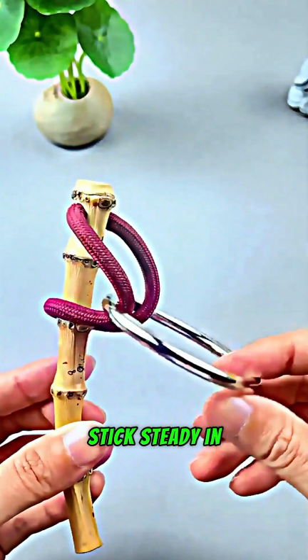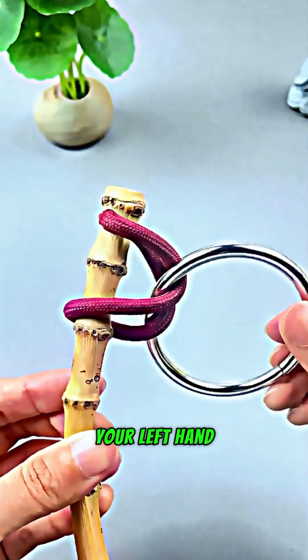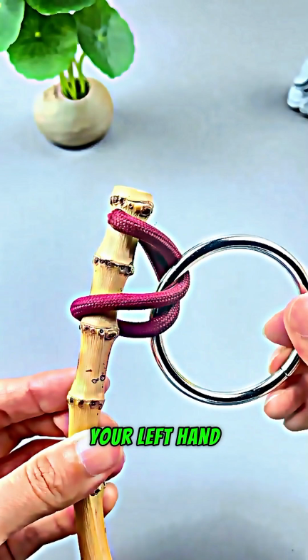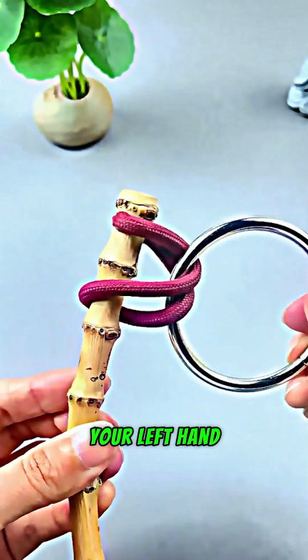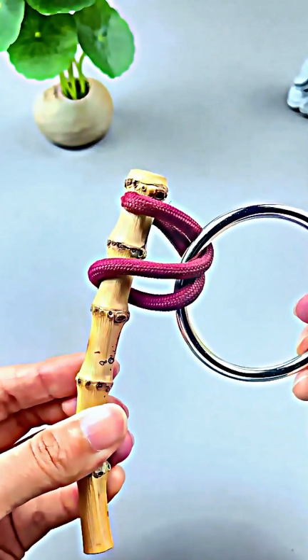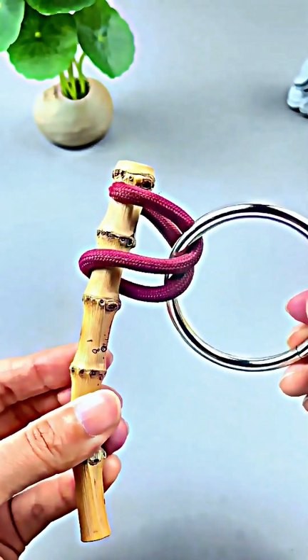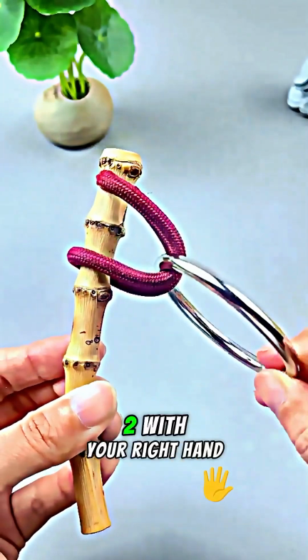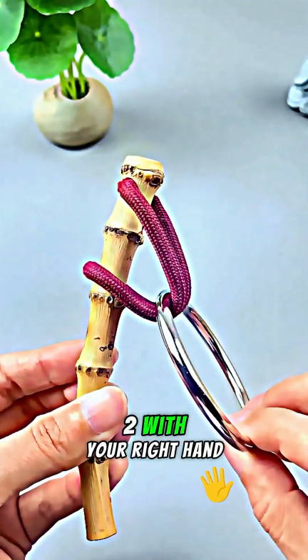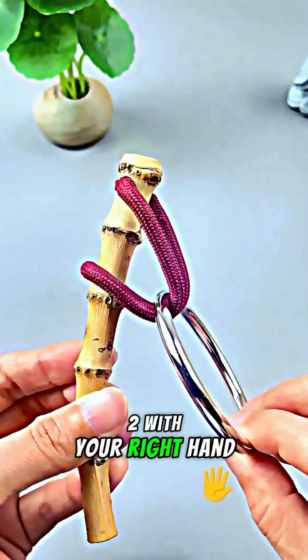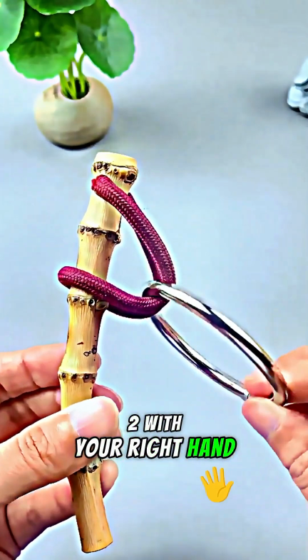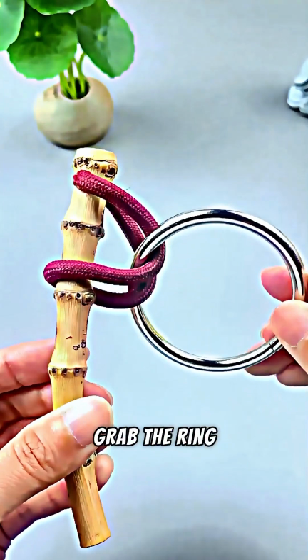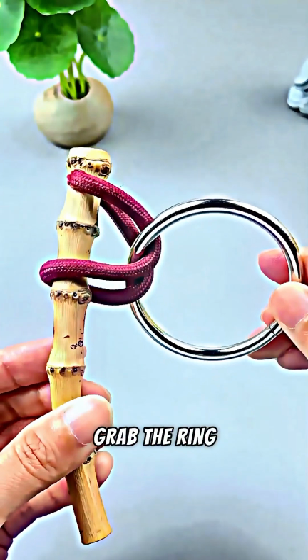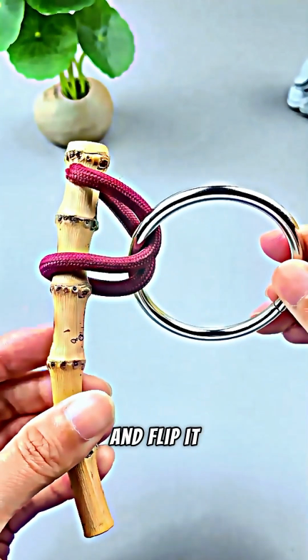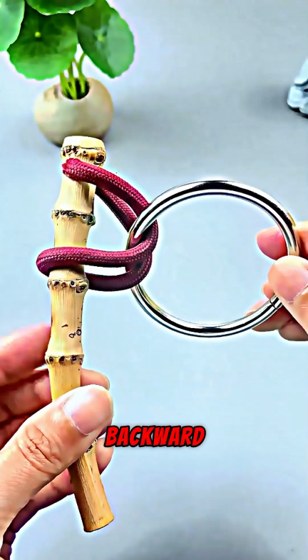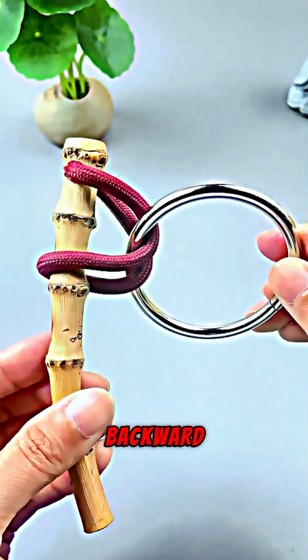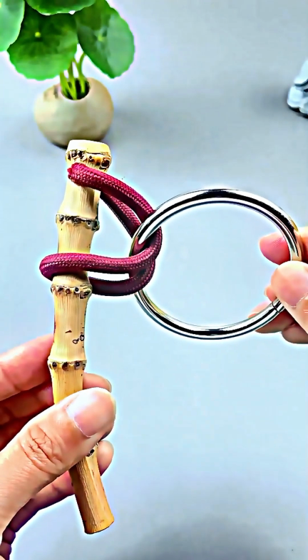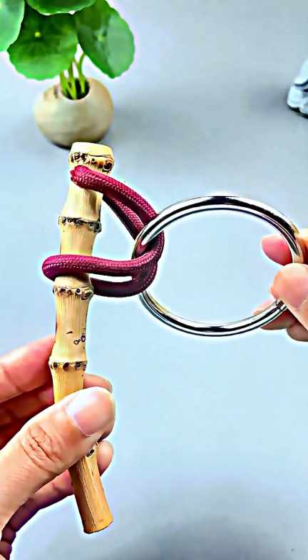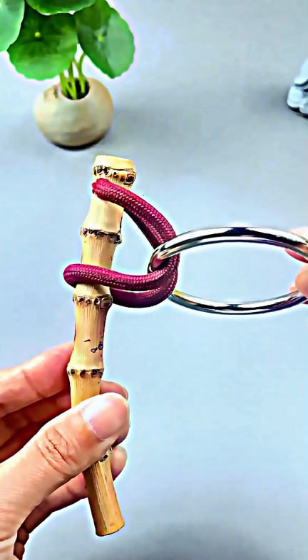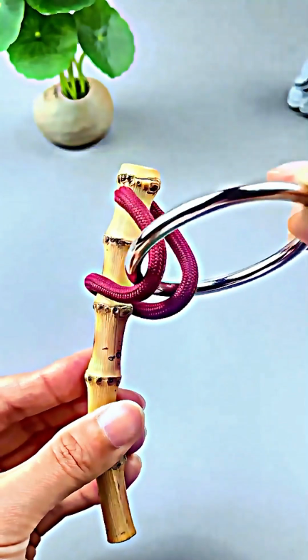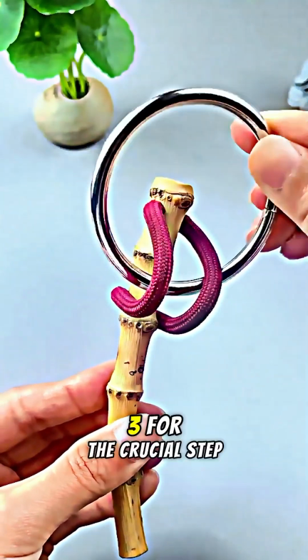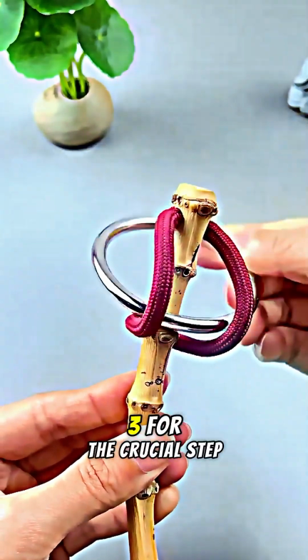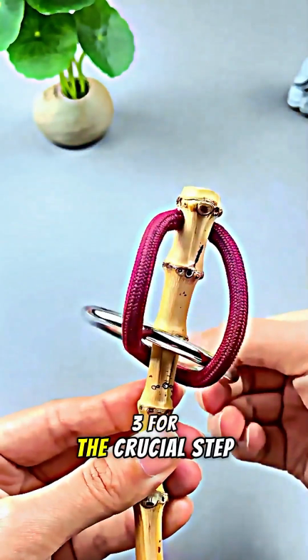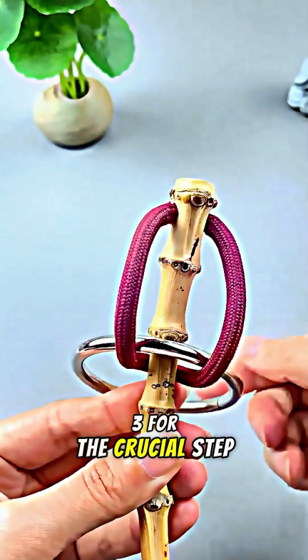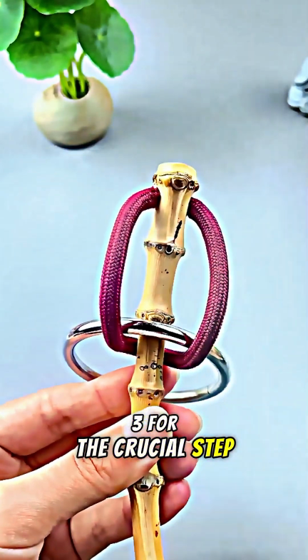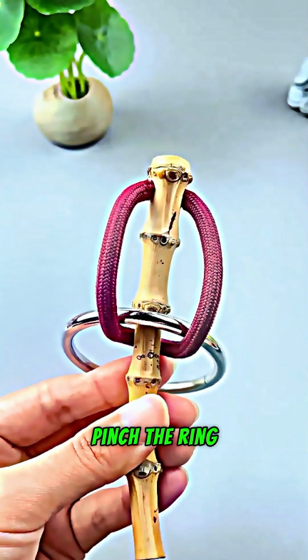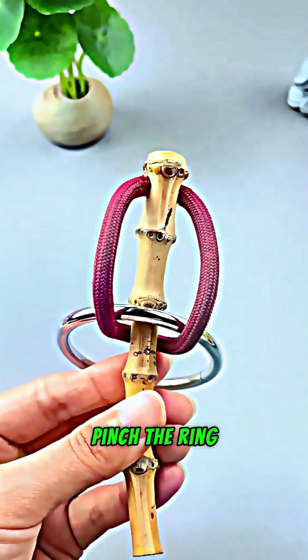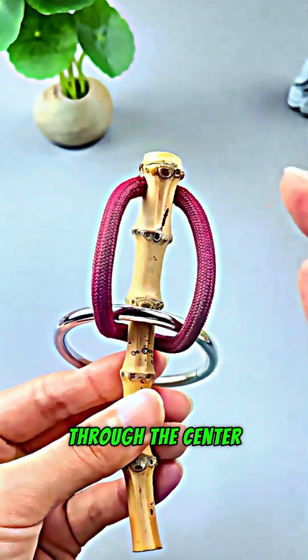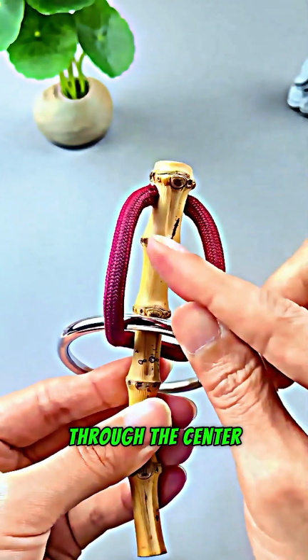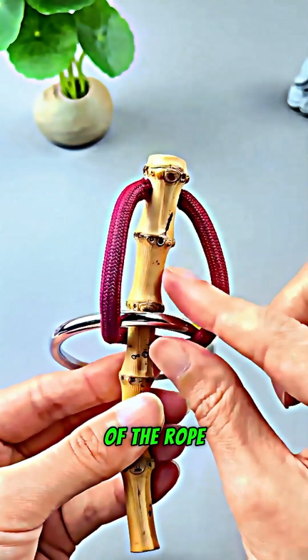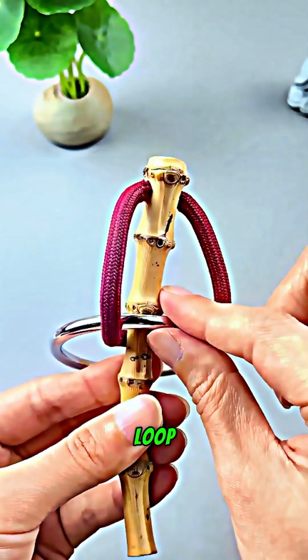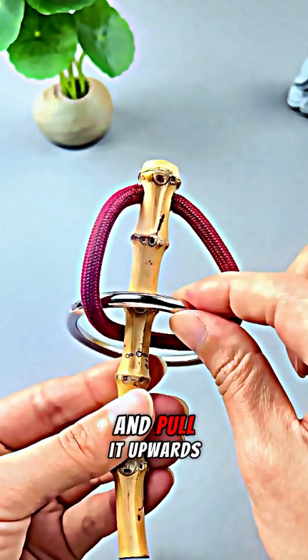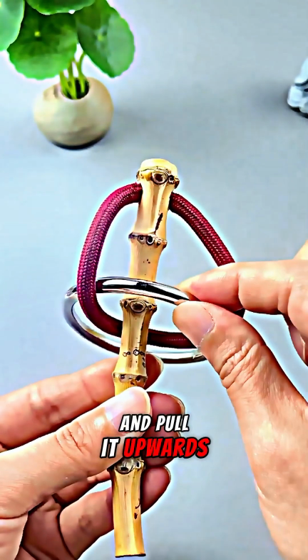Here is the solution — pay close attention. Step one: hold the stick steady in your left hand. Step two: with your right hand, grab the ring and flip it backward. Step three, the crucial step: pinch the ring through the center of the rope loop and pull it upwards.